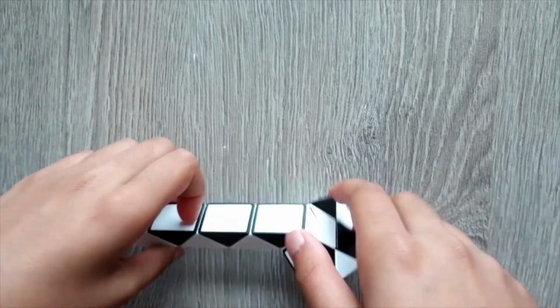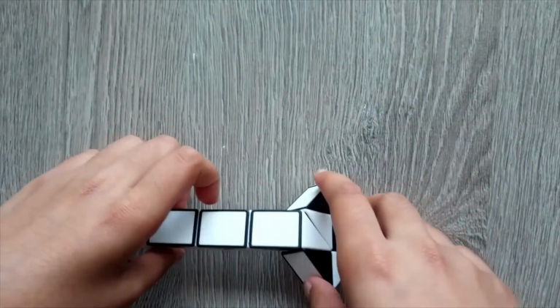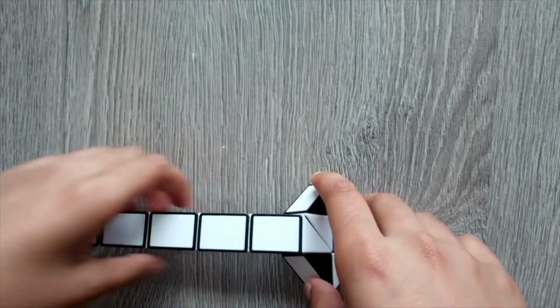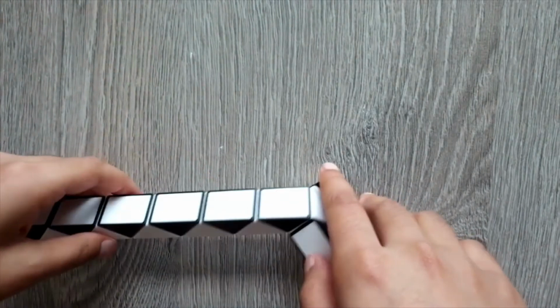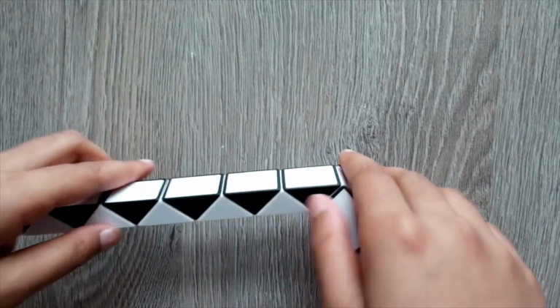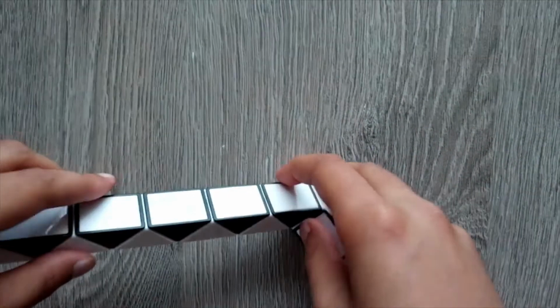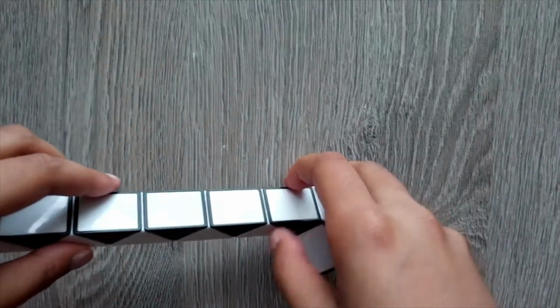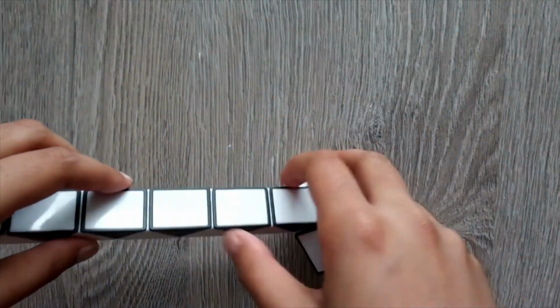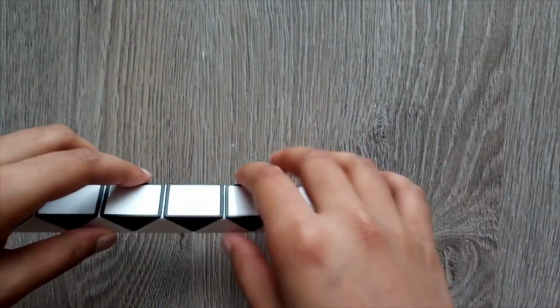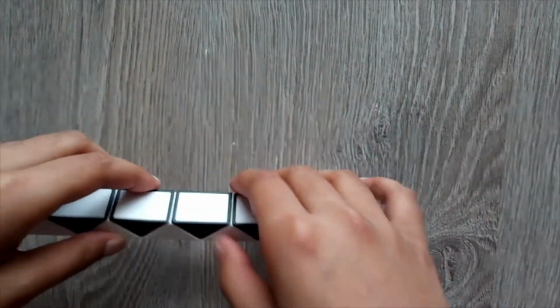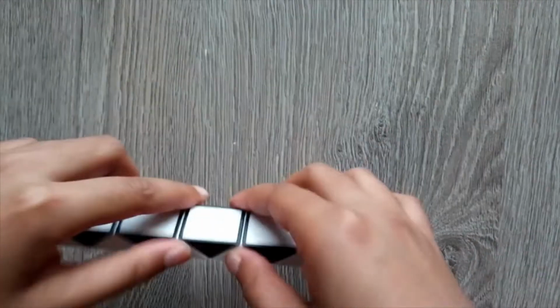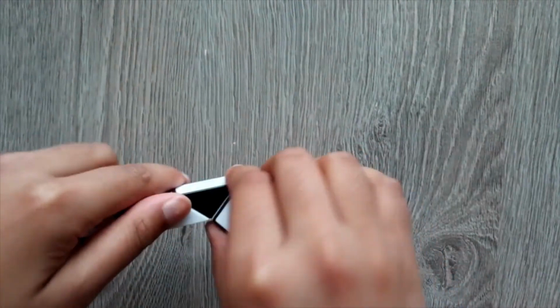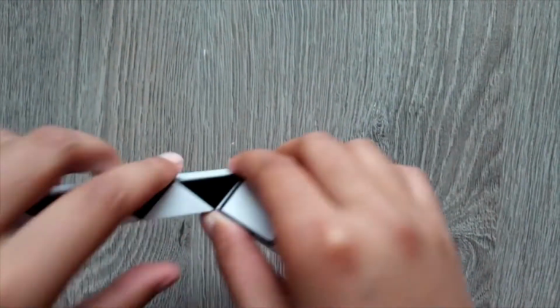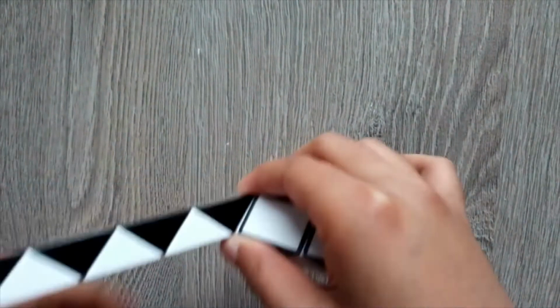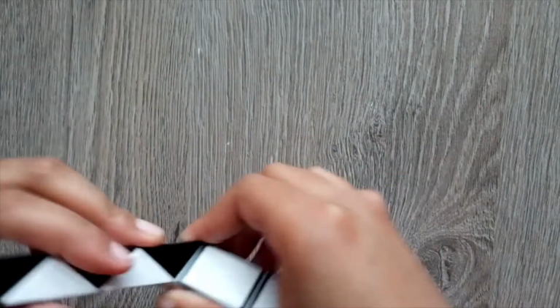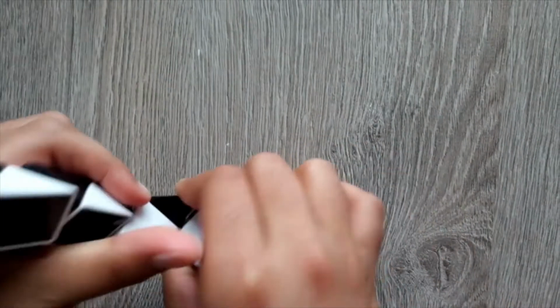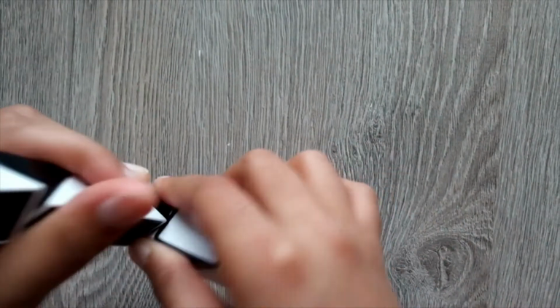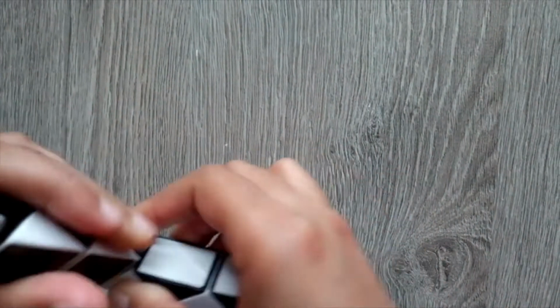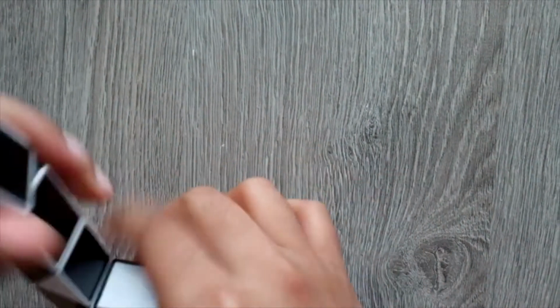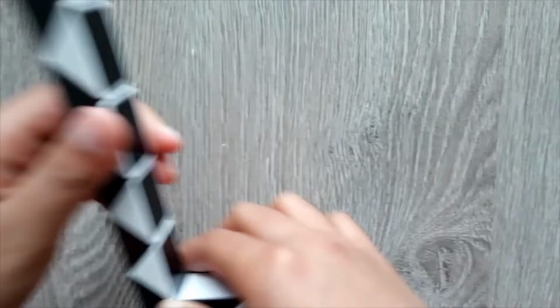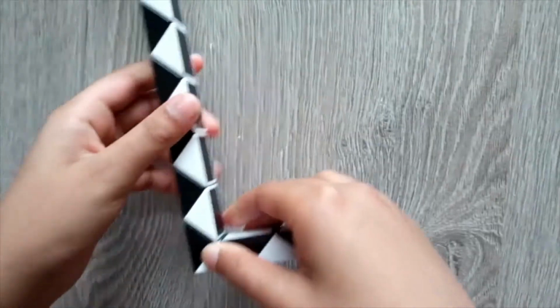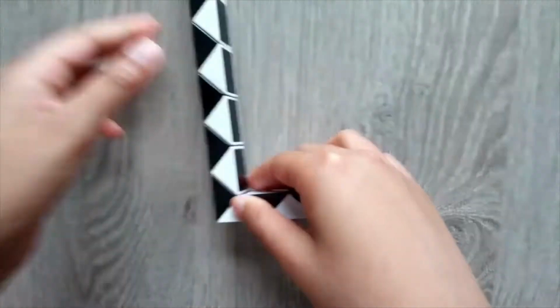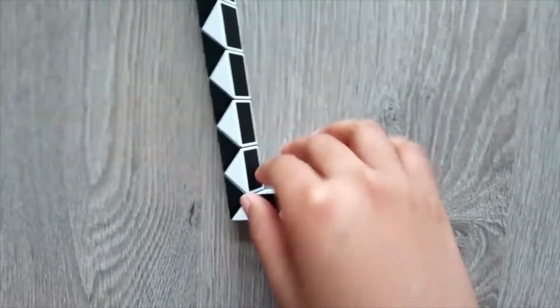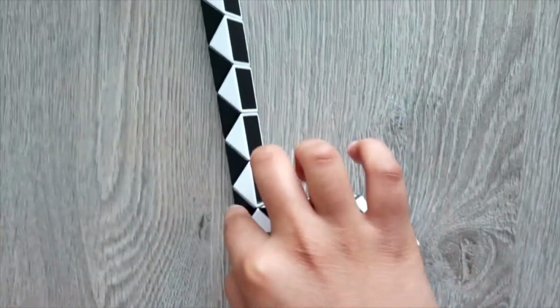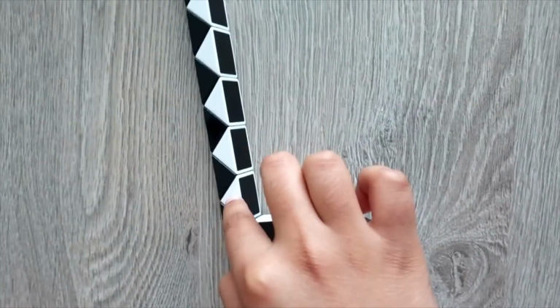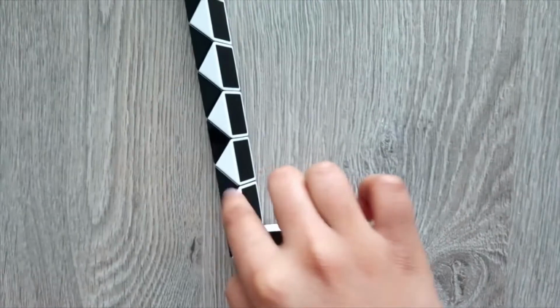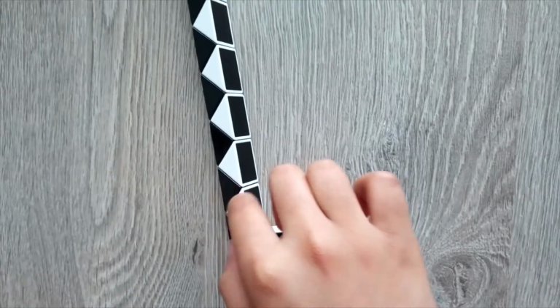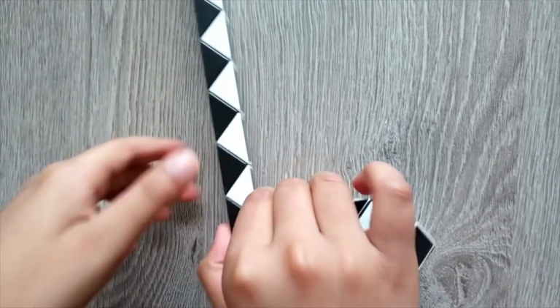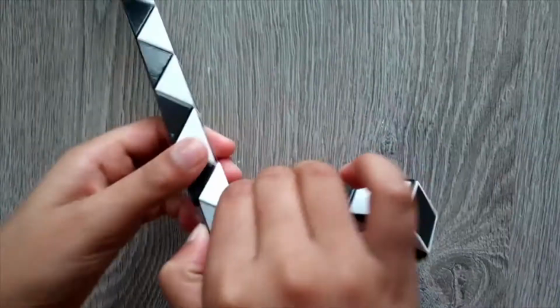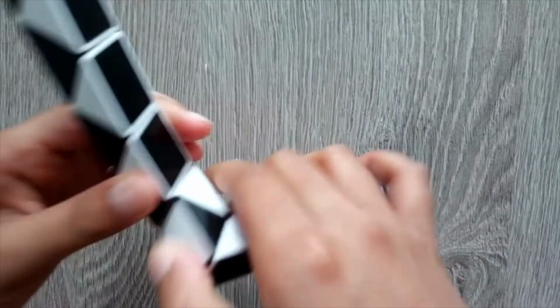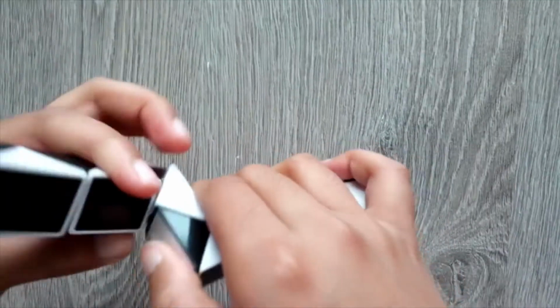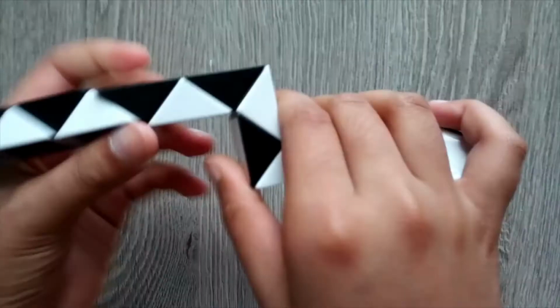Then just count 1, 2, 3, 4, take these two triangles, turn it once, turn it twice. Then just count 1, 2, take these two triangles, turn it once, turn it twice.